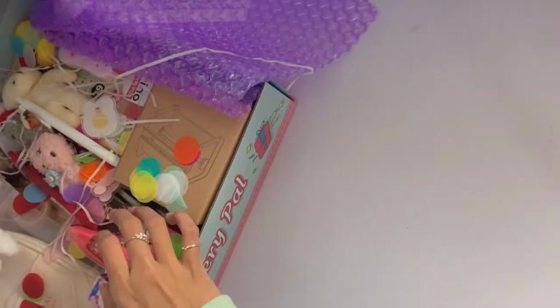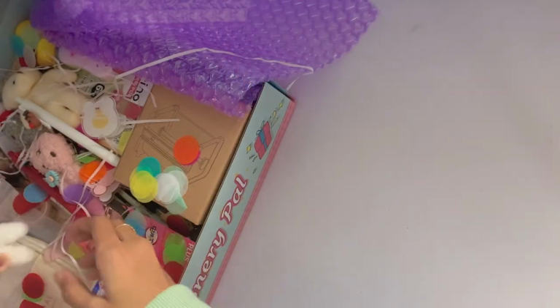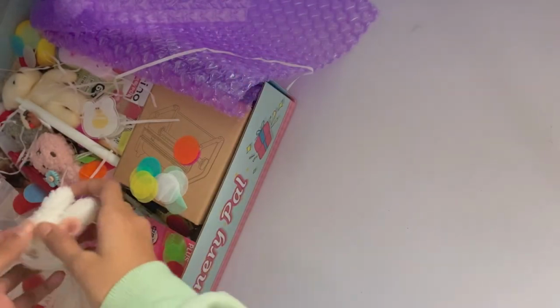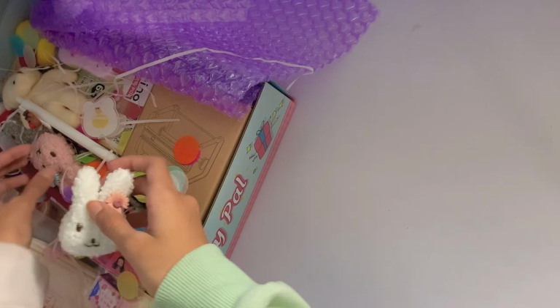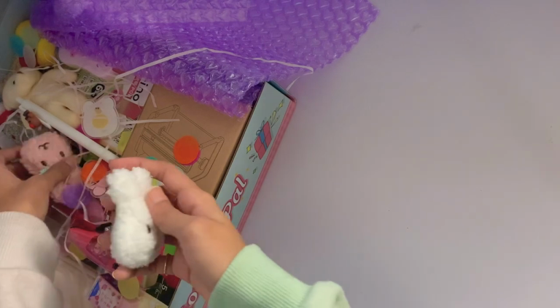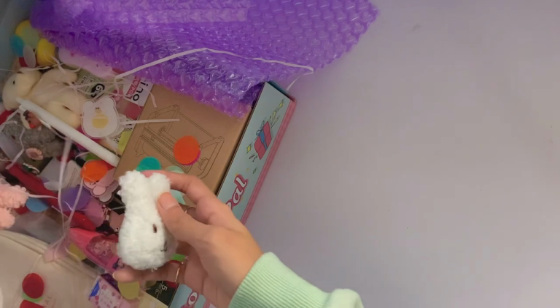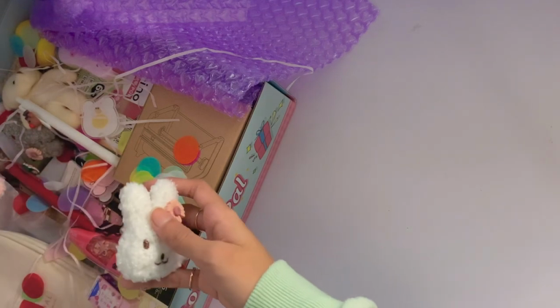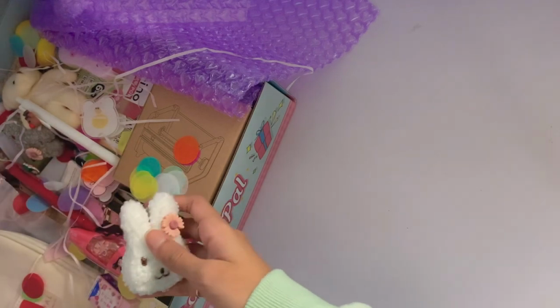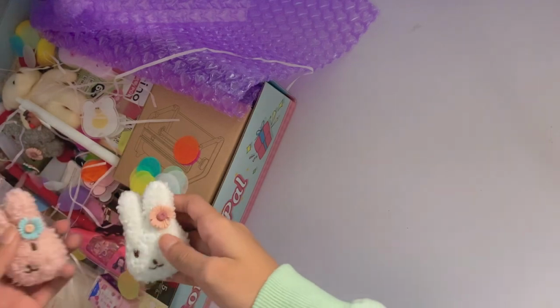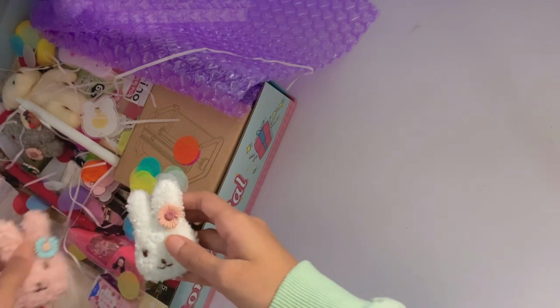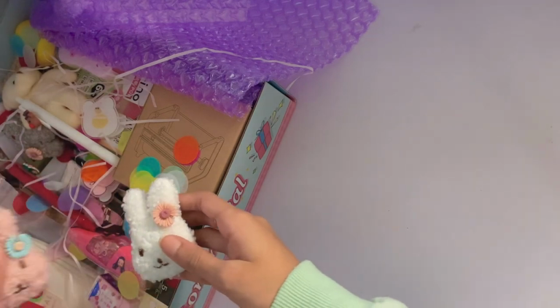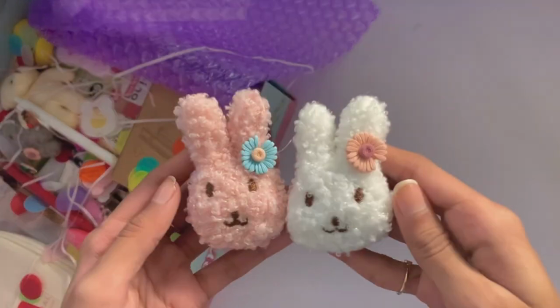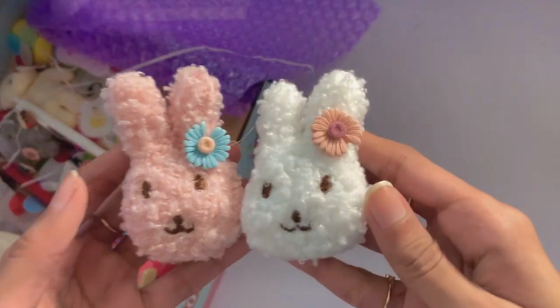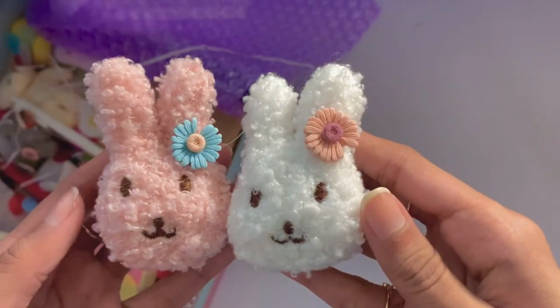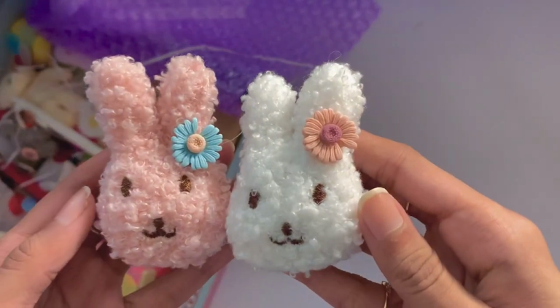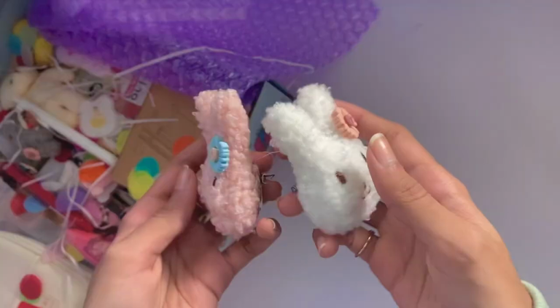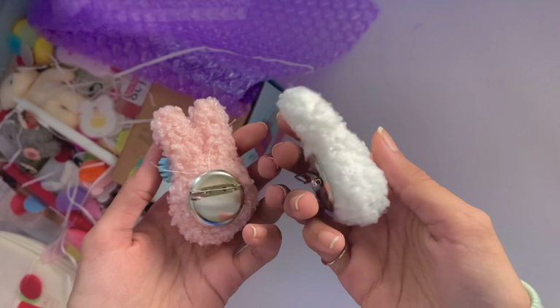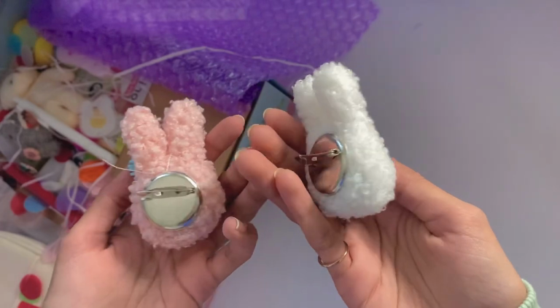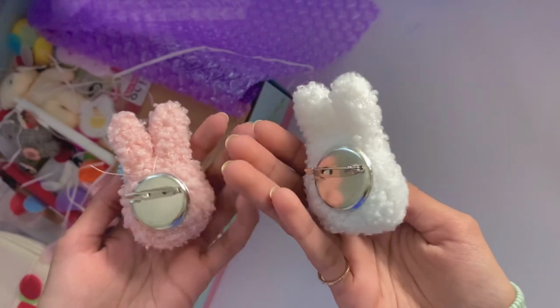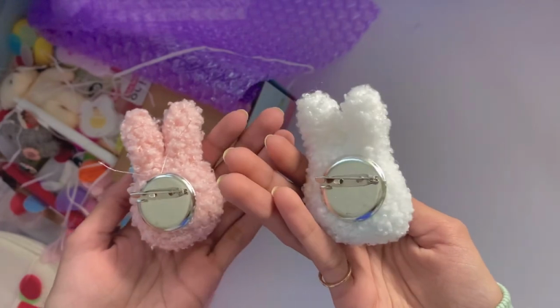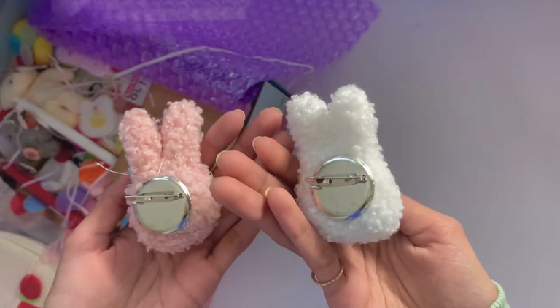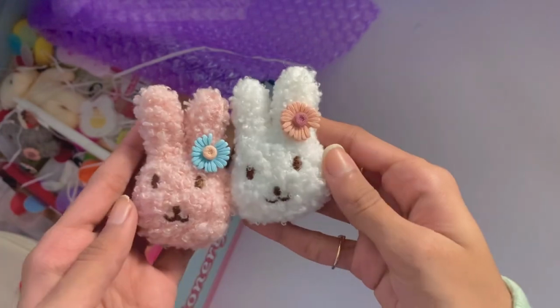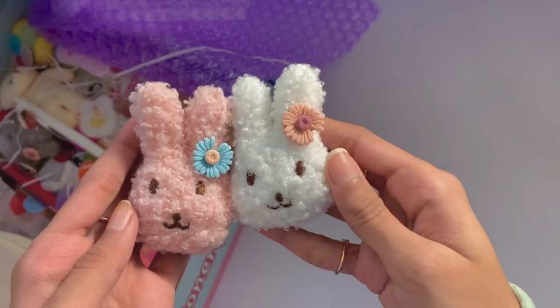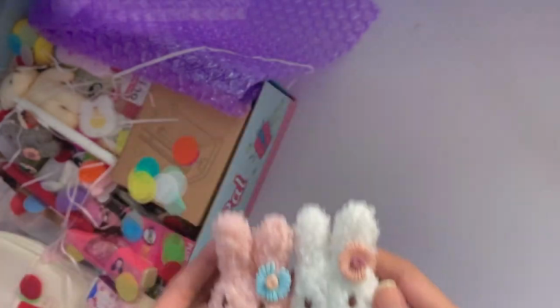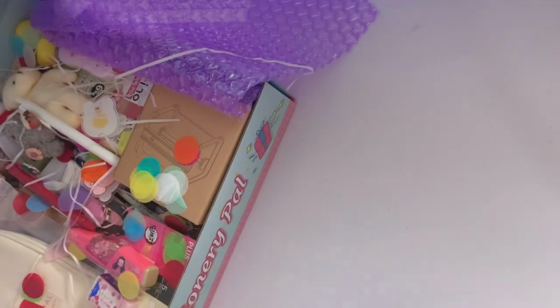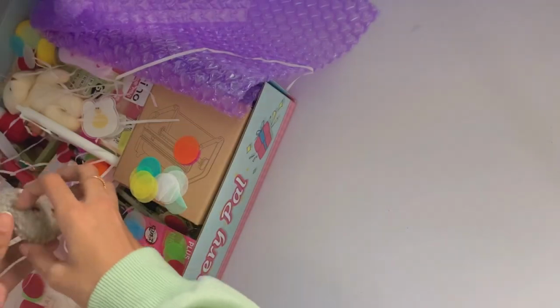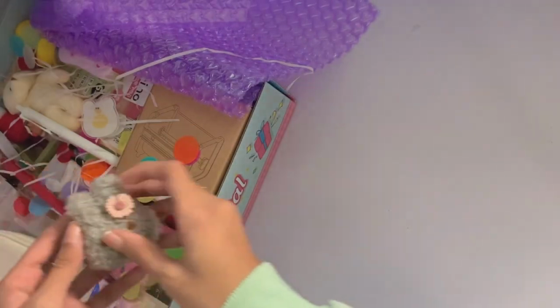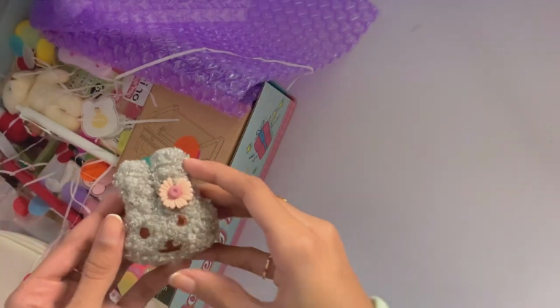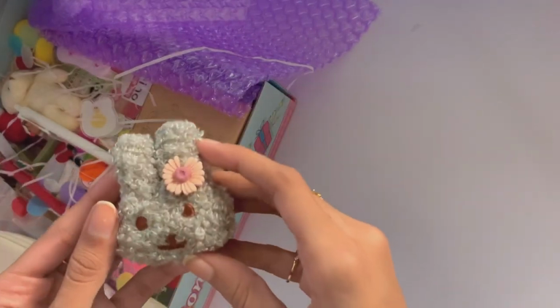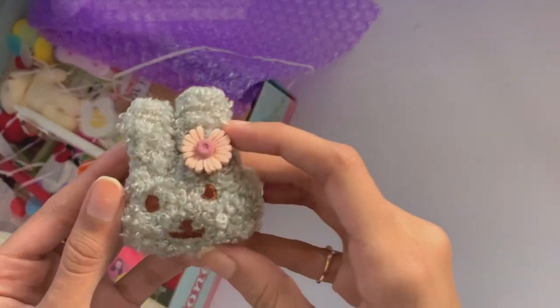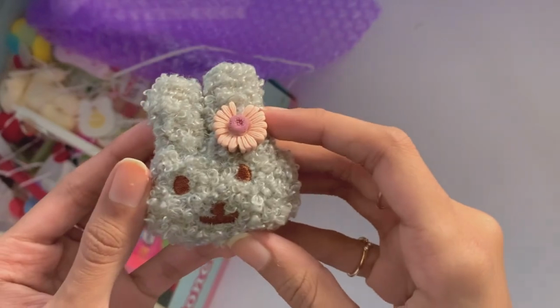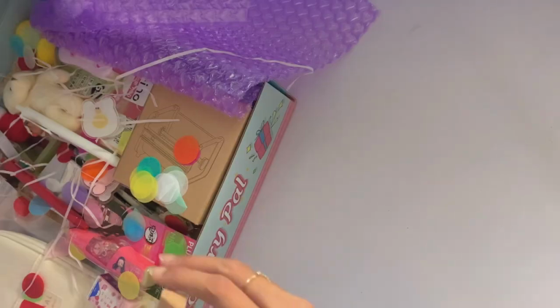Next up, I also received these four bunny pins, which were all freebies. You'll see the fourth one later on, but I love the pastel colors and the little flowers in their hair. Right now you can see the pink and the white one, and I also ended up getting this gray one.